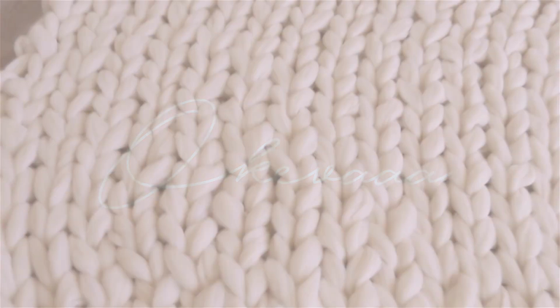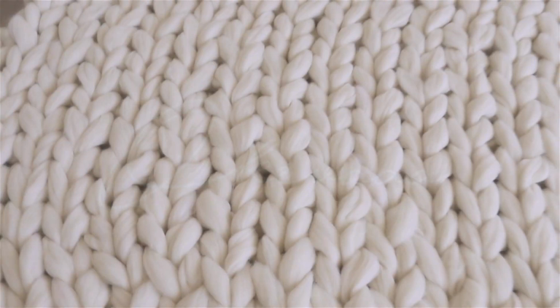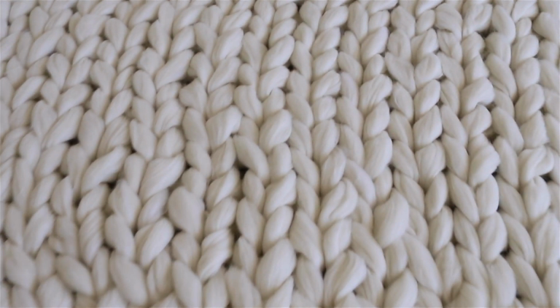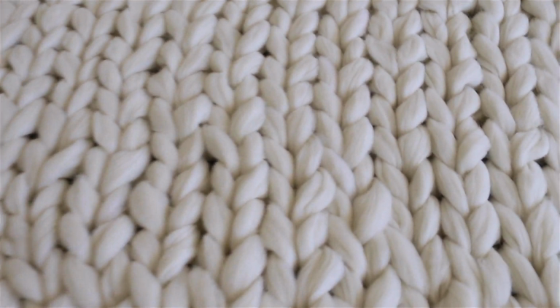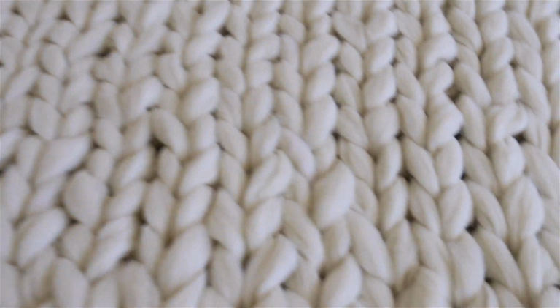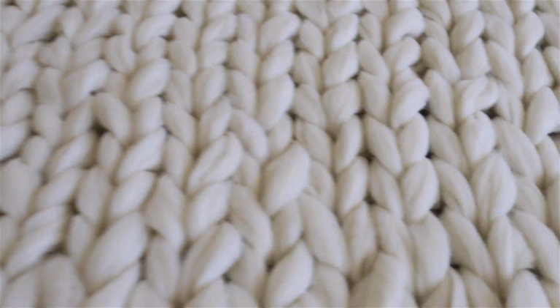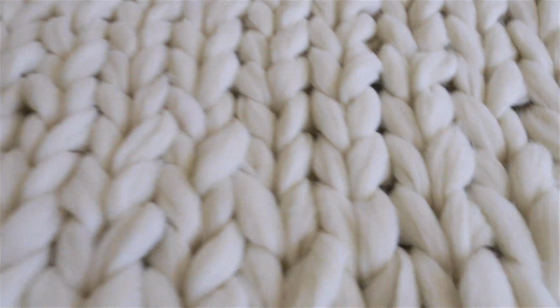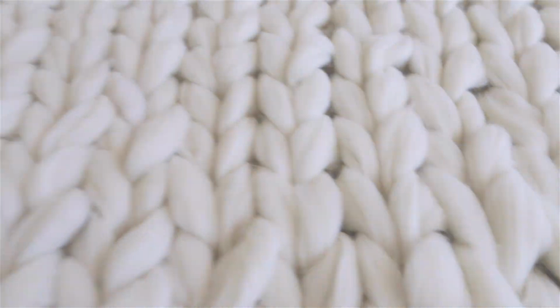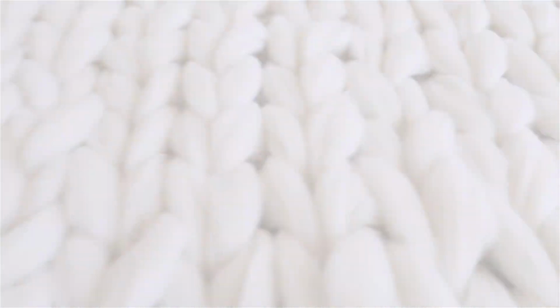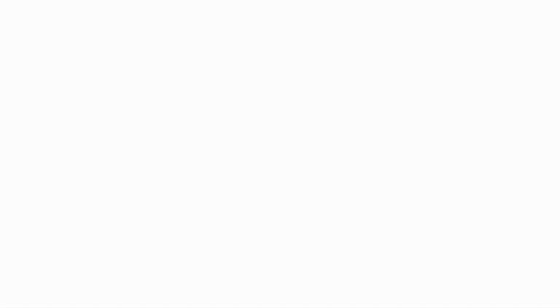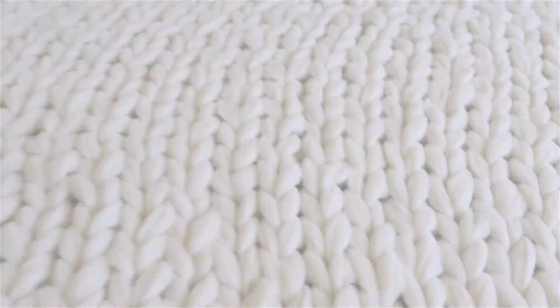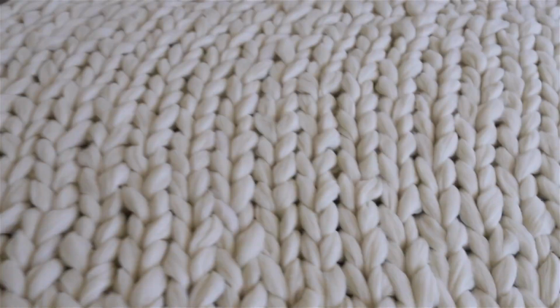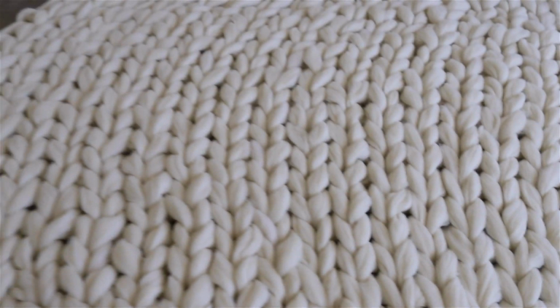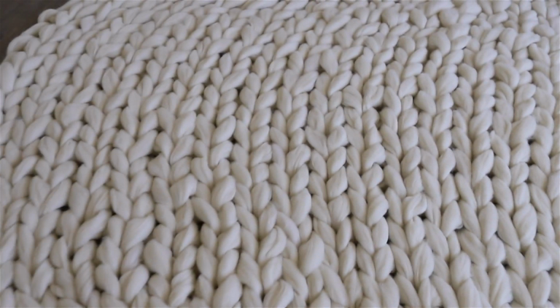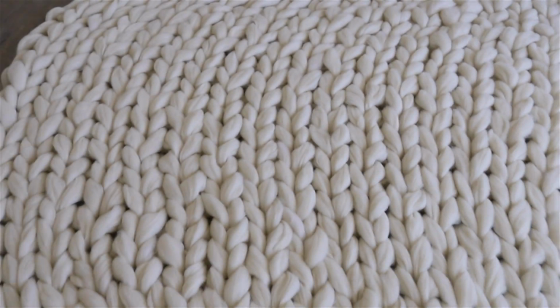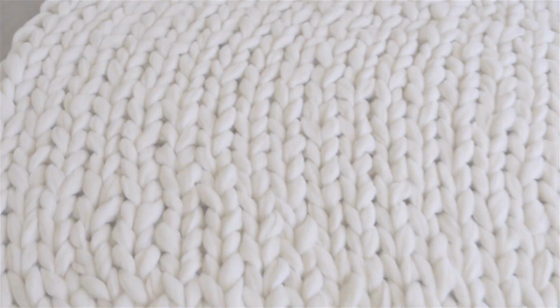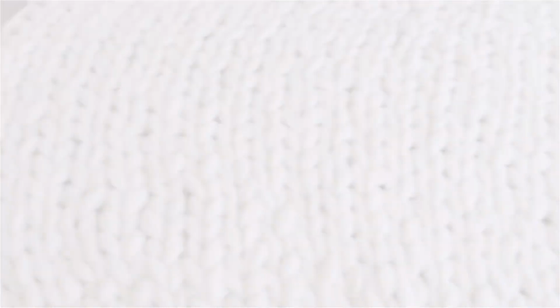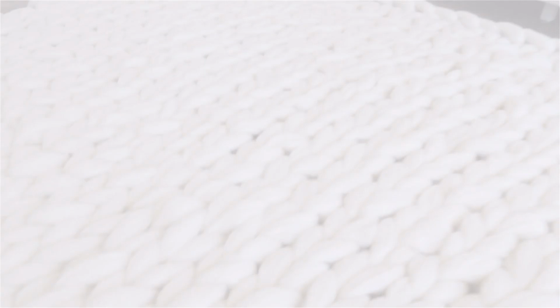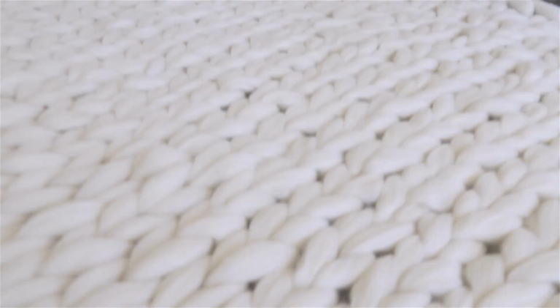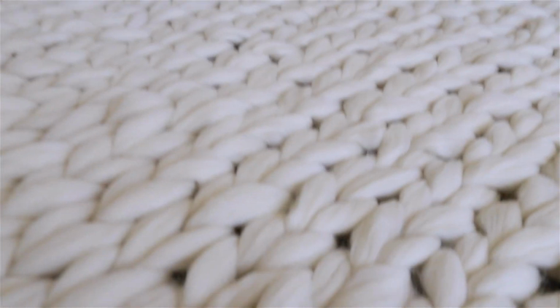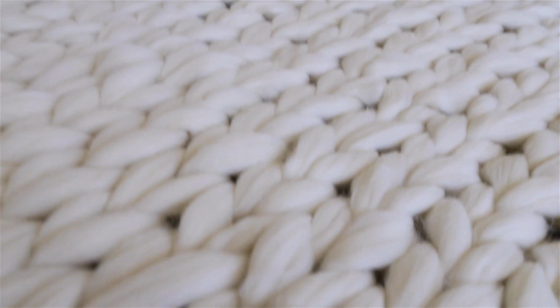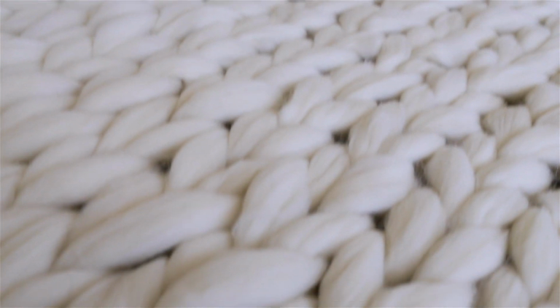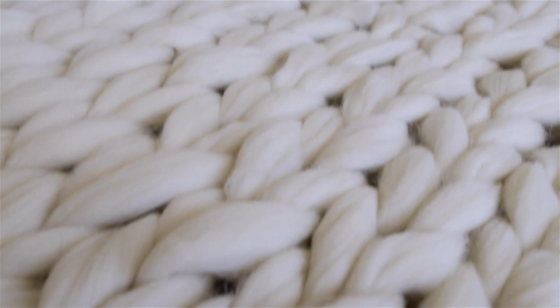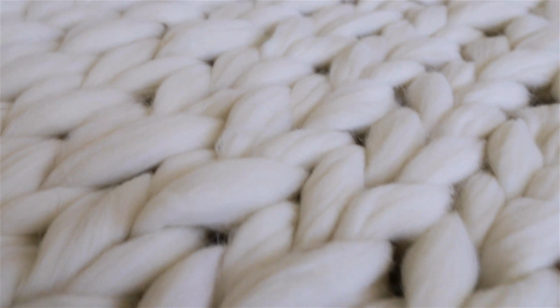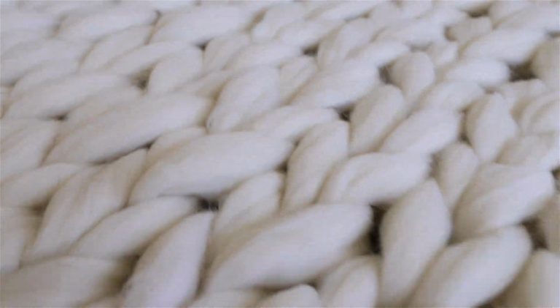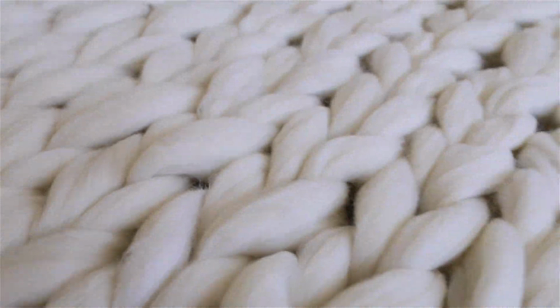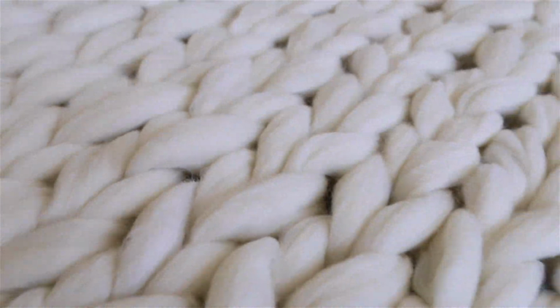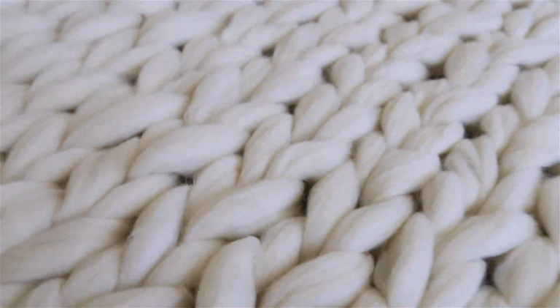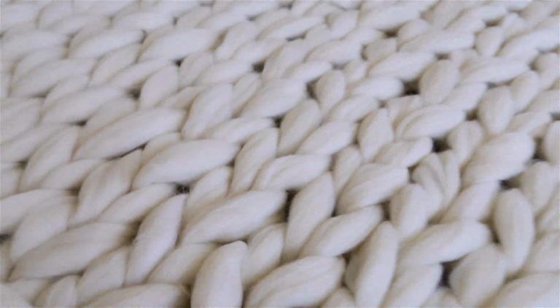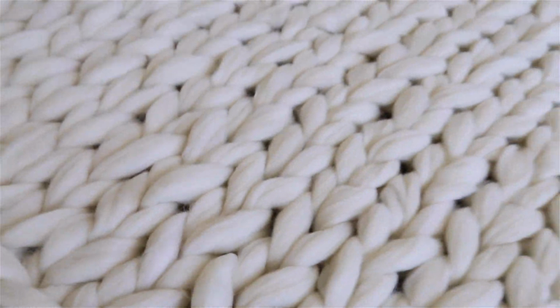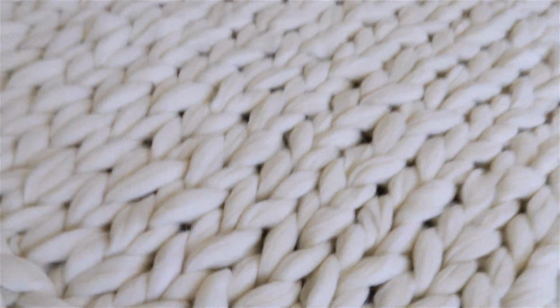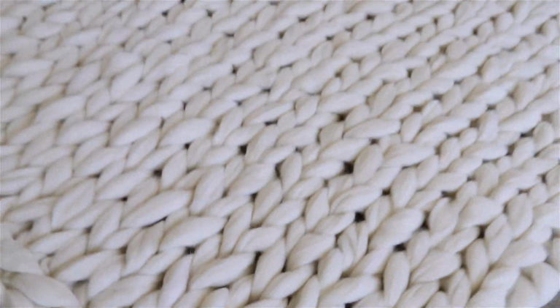Hi guys, welcome back to my channel. Thank you so much for watching. In this video I'm going to be showing you guys how to make this super chunky blanket, so if you guys want to make one of your own, please keep watching.